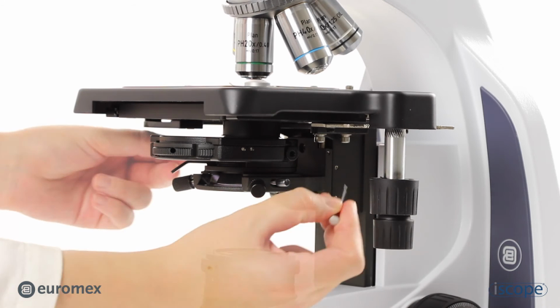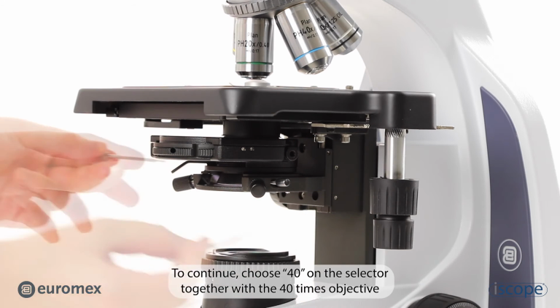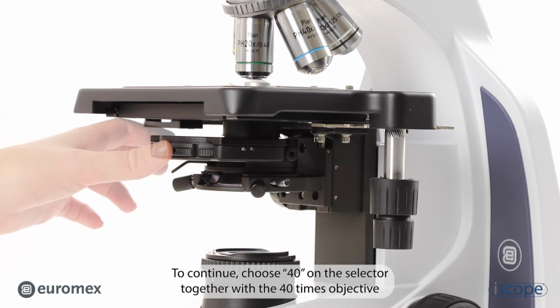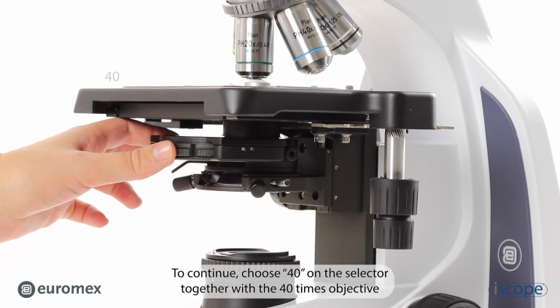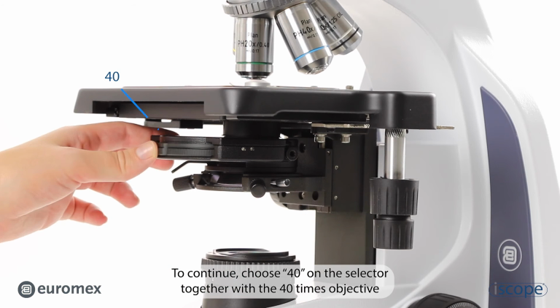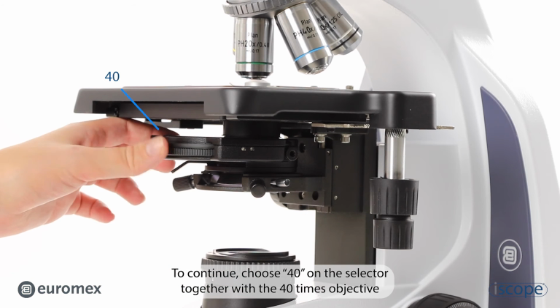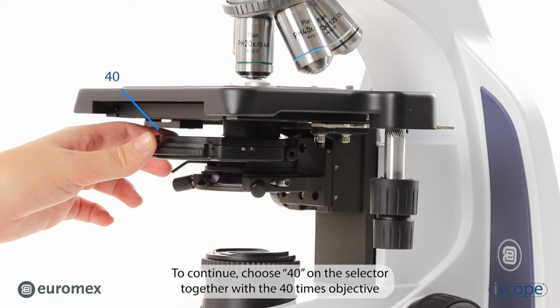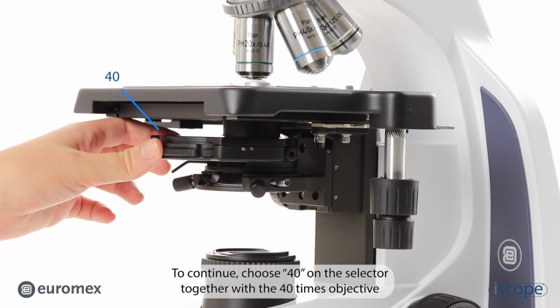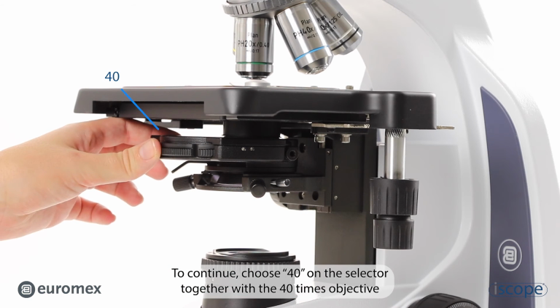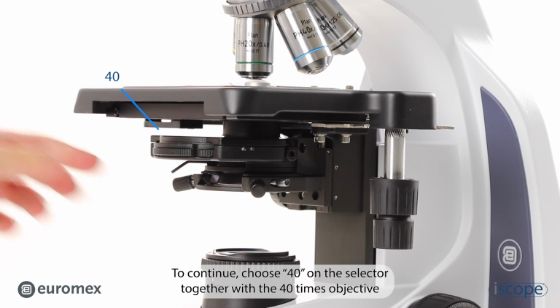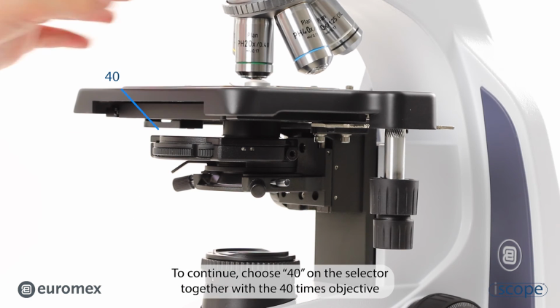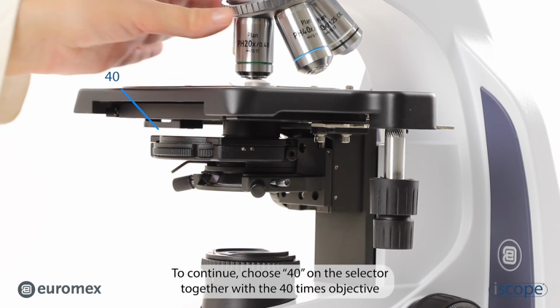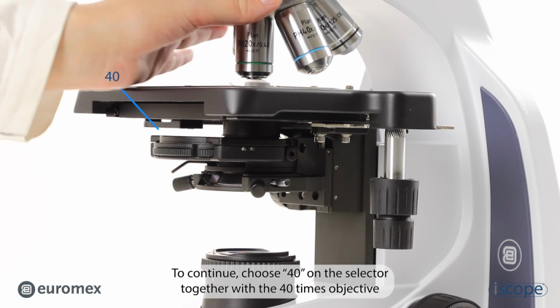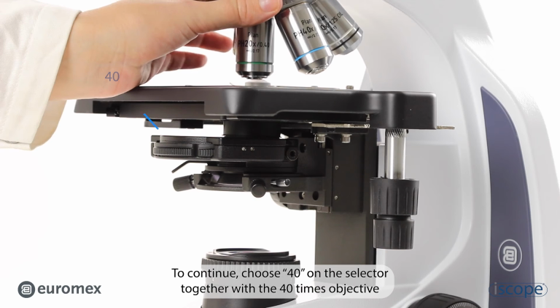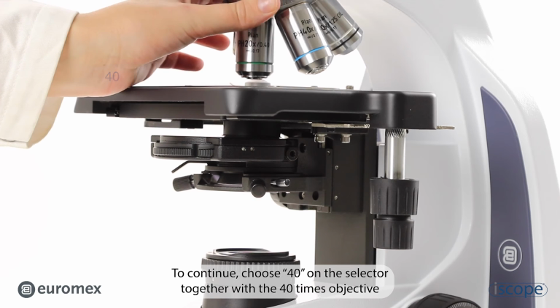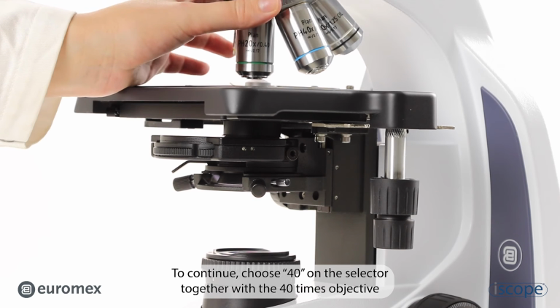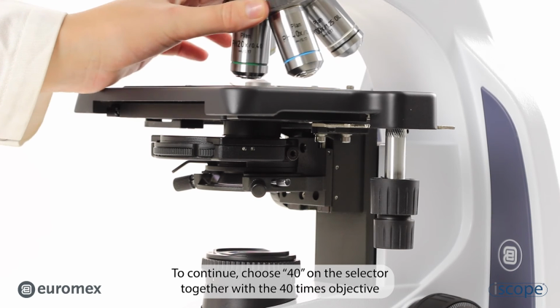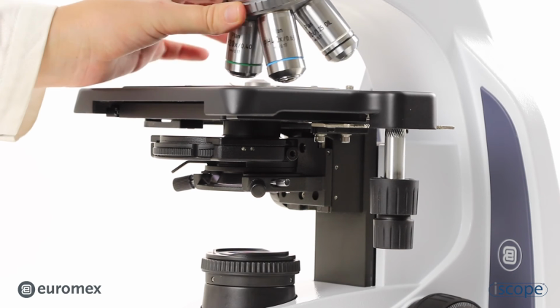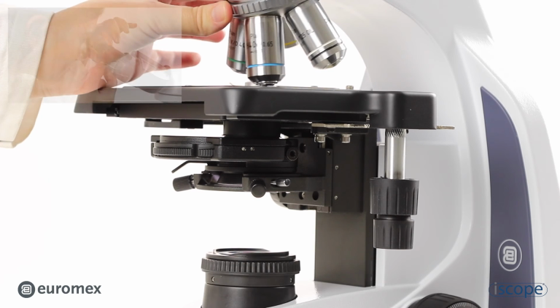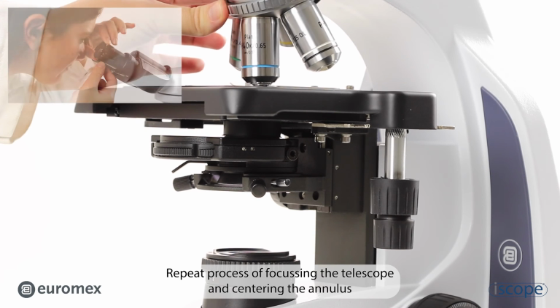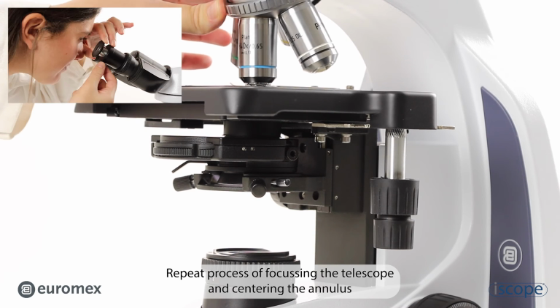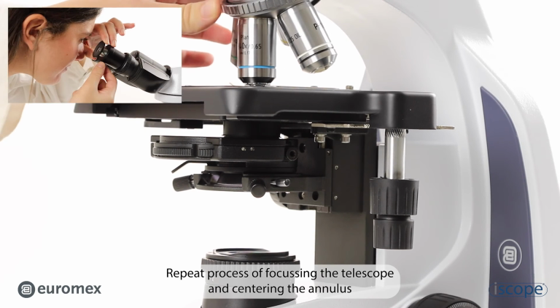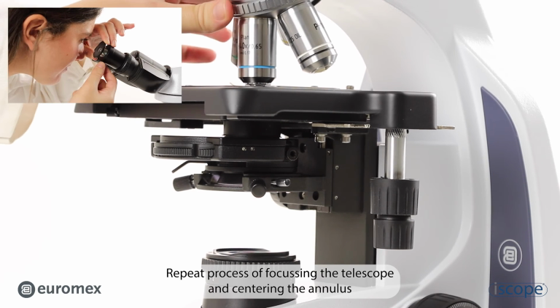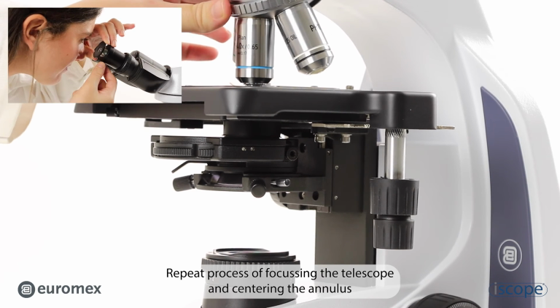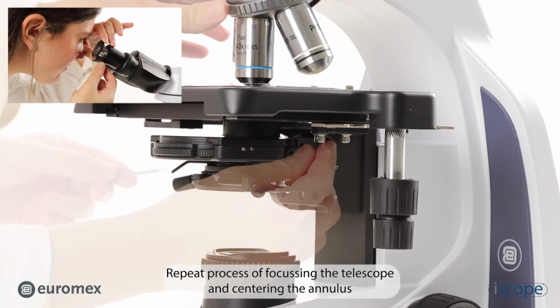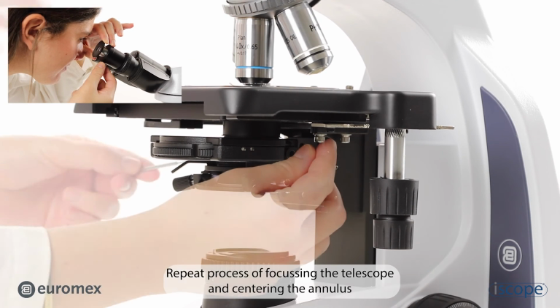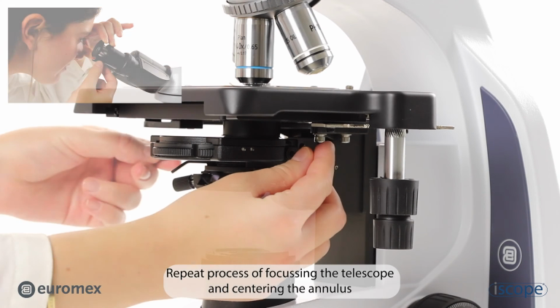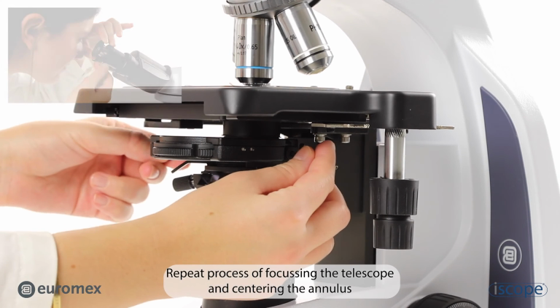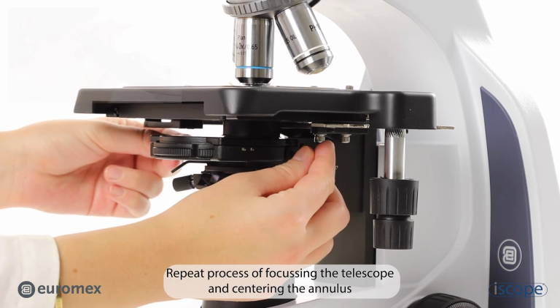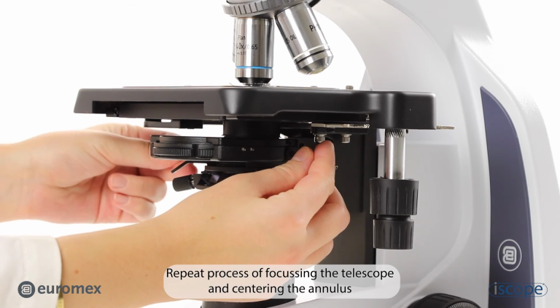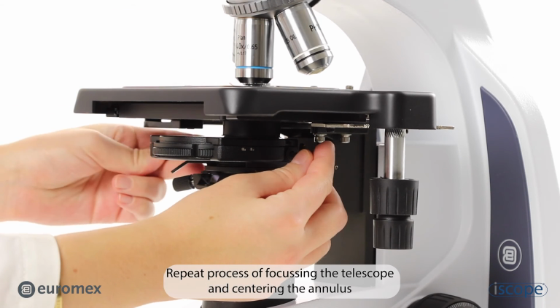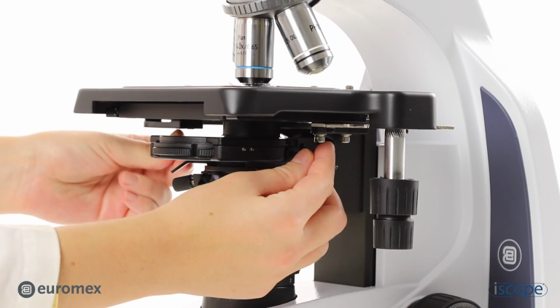To continue, choose 40 on the selector together with the 40 times objective. Repeat the process of focusing the telescope and centering the annulus.